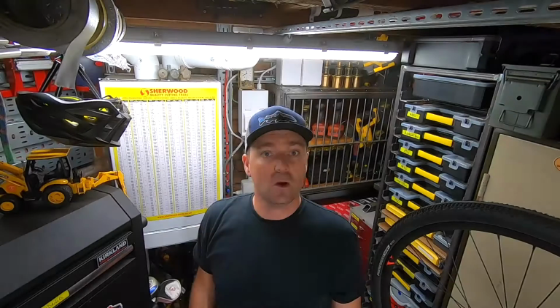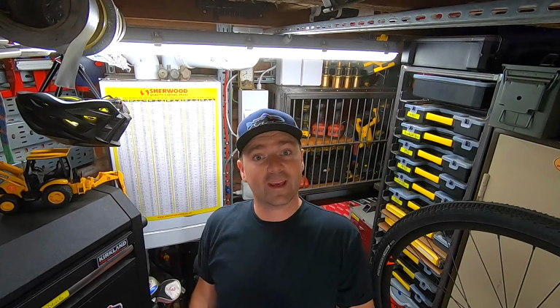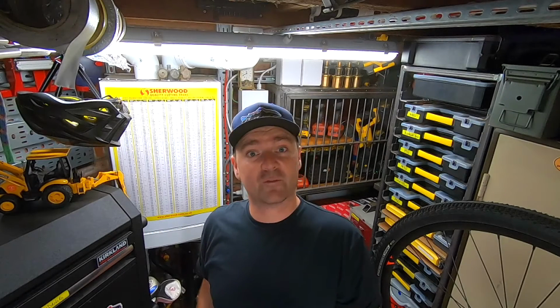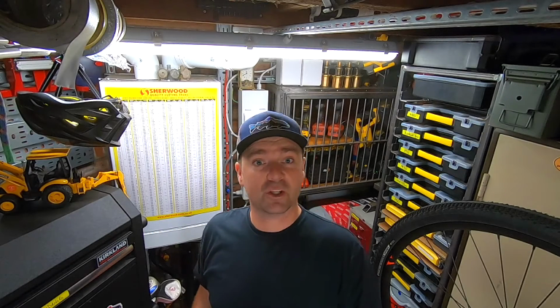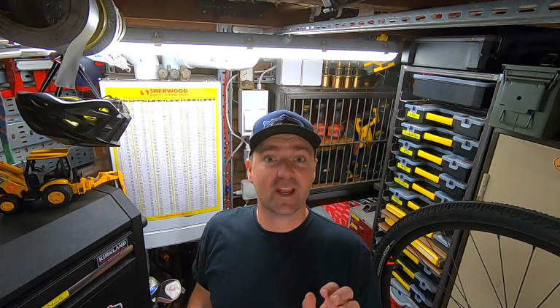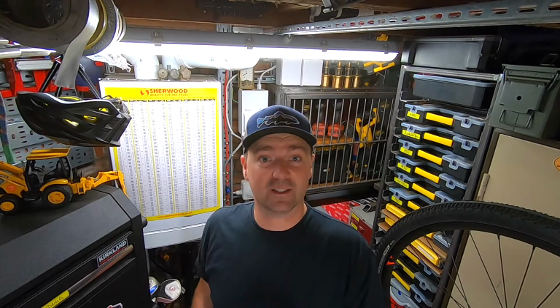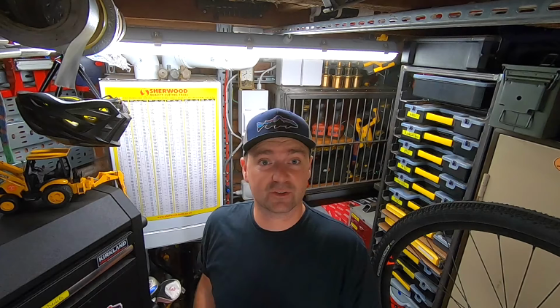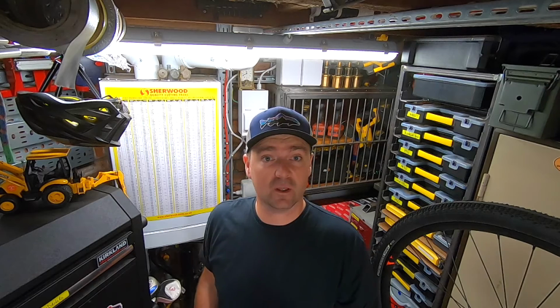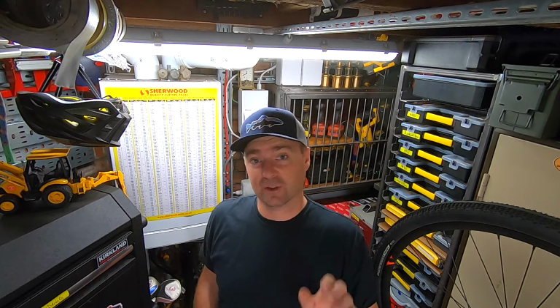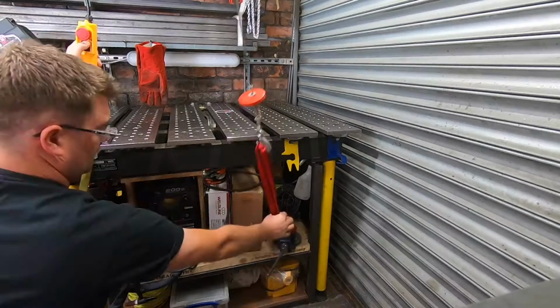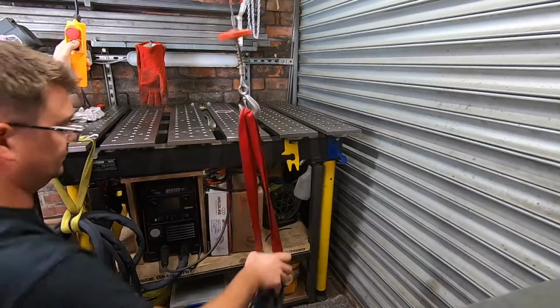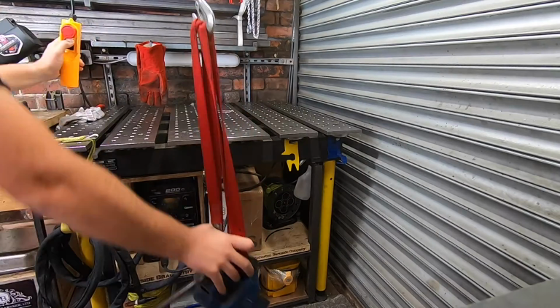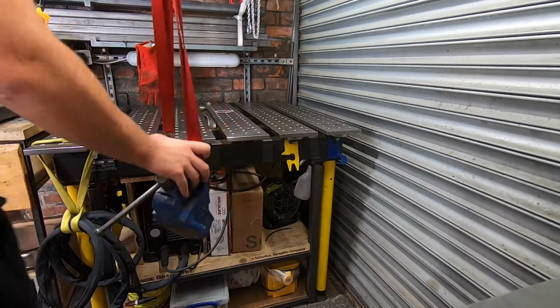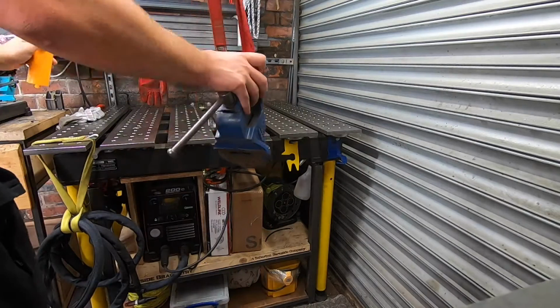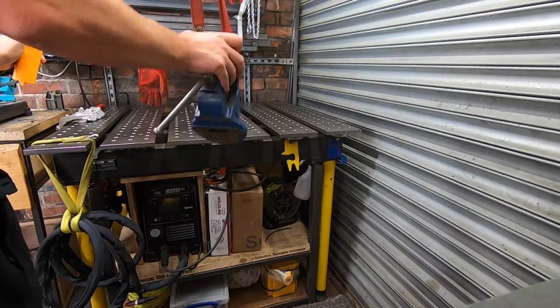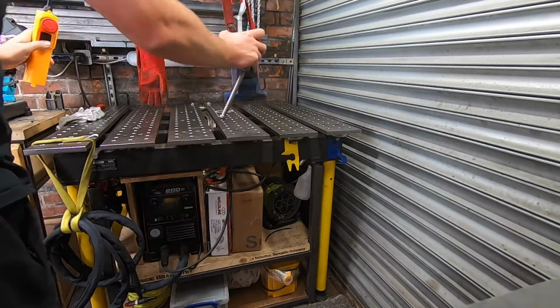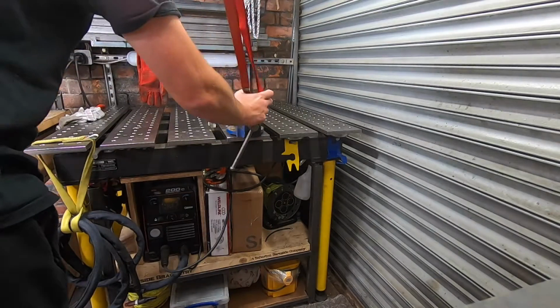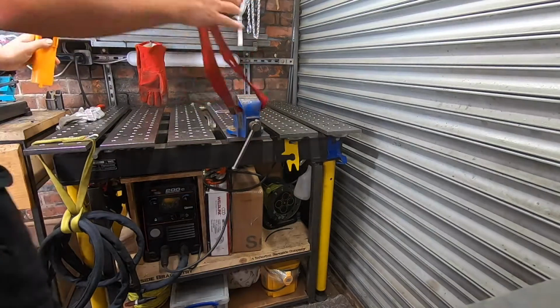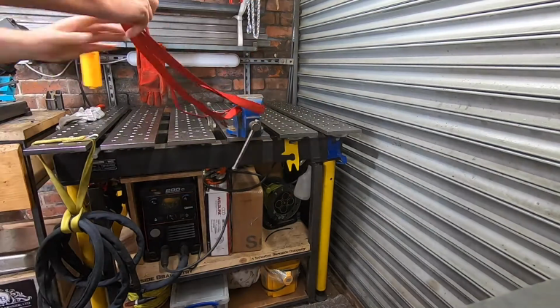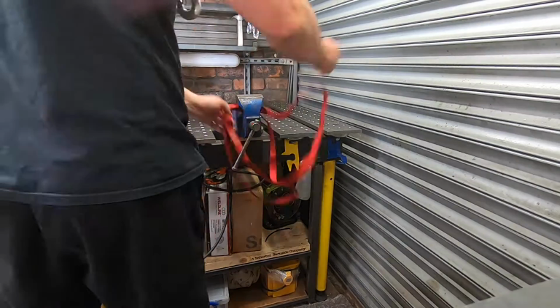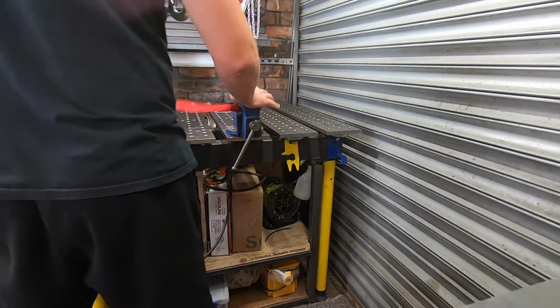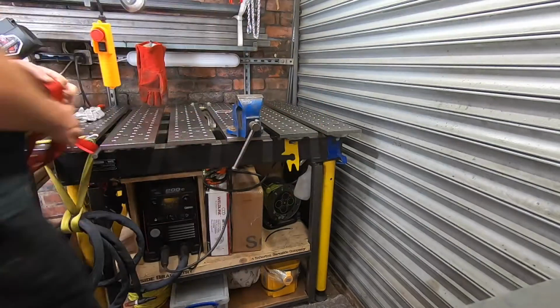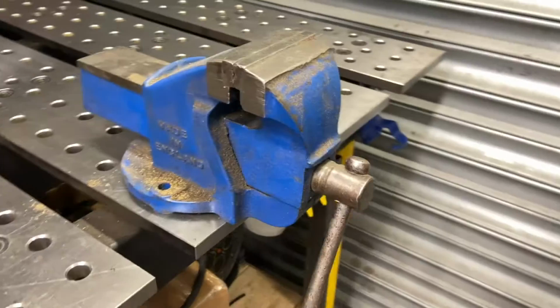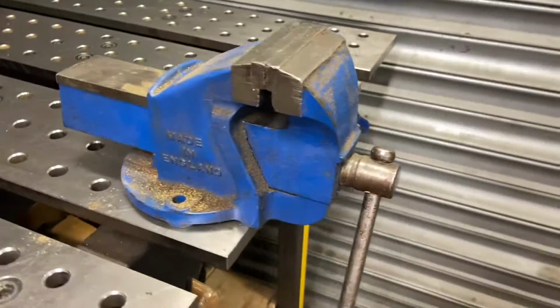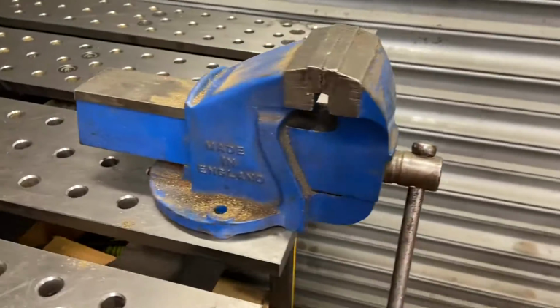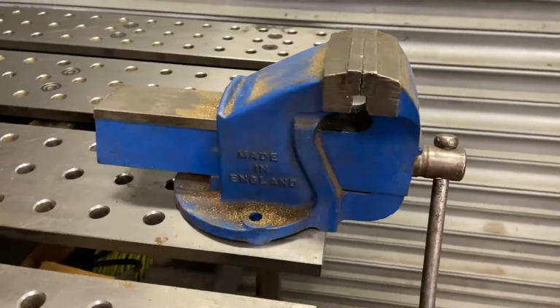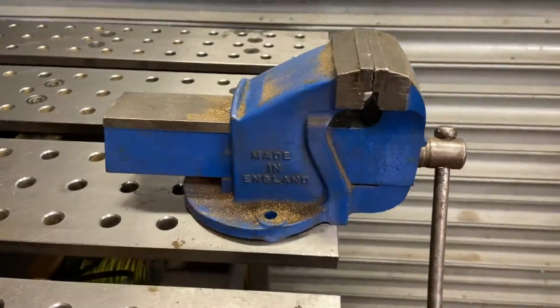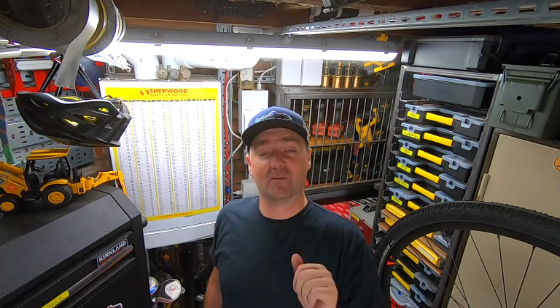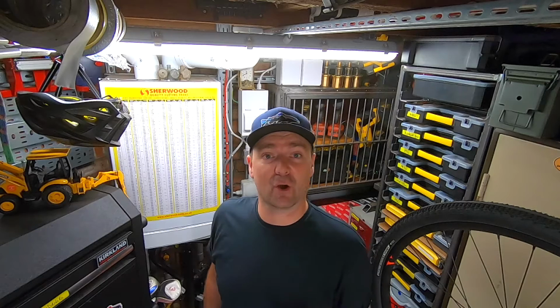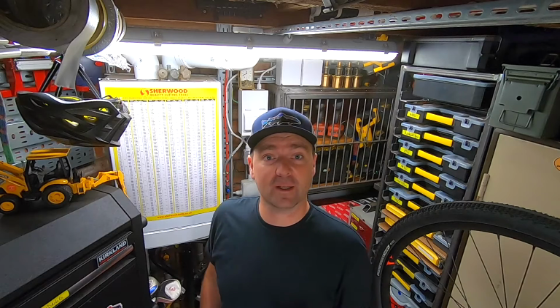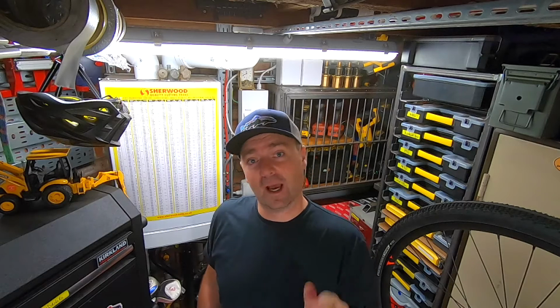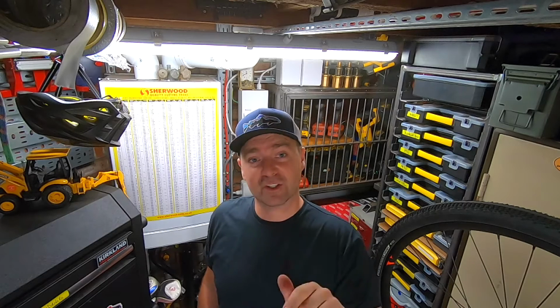Well there you have it folks — a nice little install, and it should help me along the way. I've got some big projects coming up. As always, hit that like button, subscribe if you haven't done already, and I'll see you in the next video.